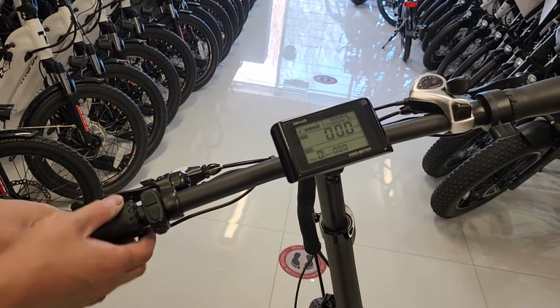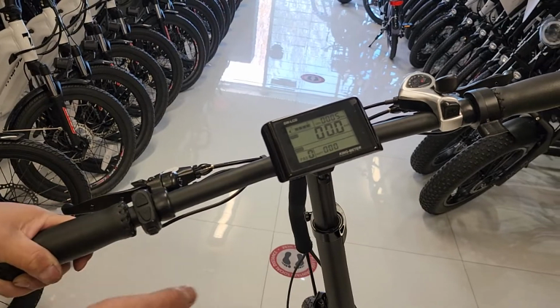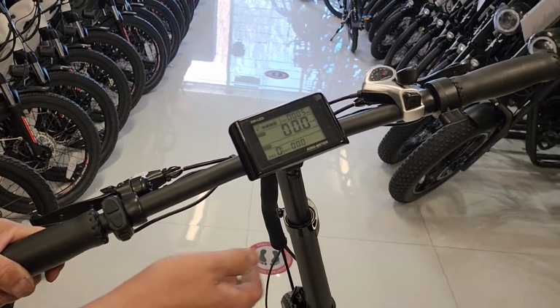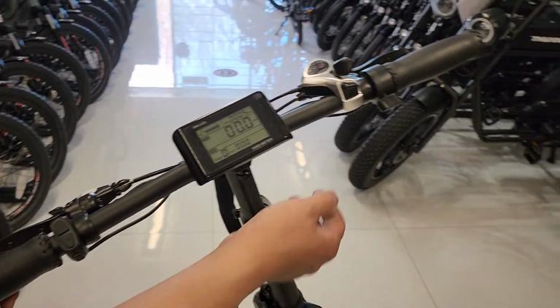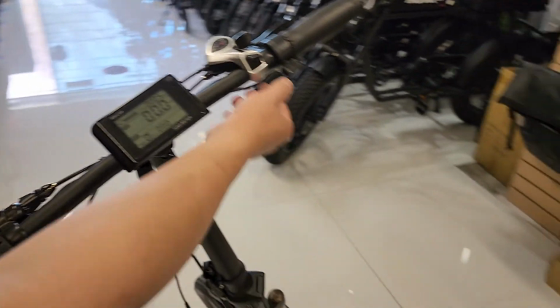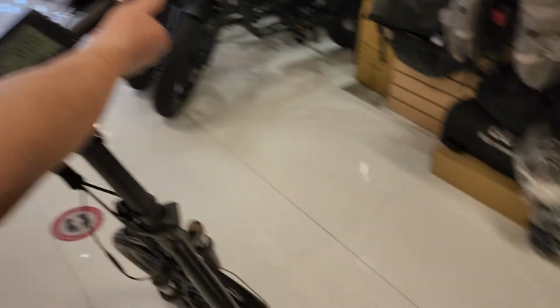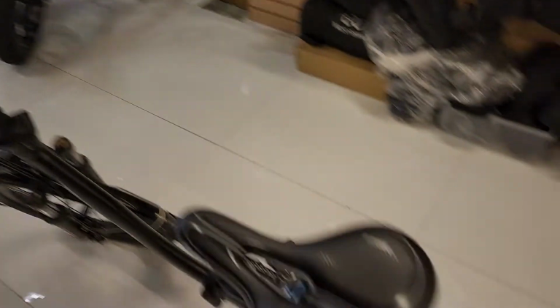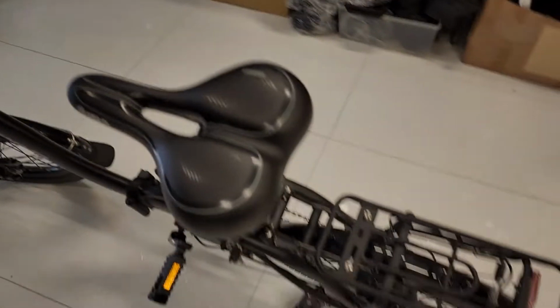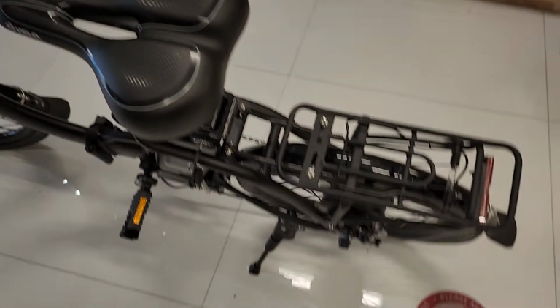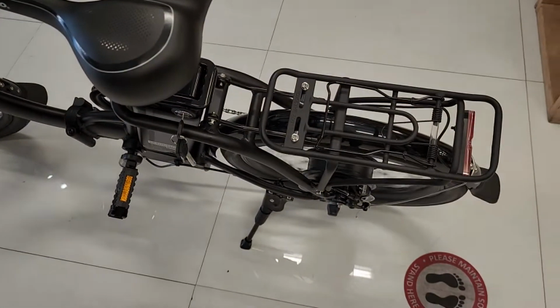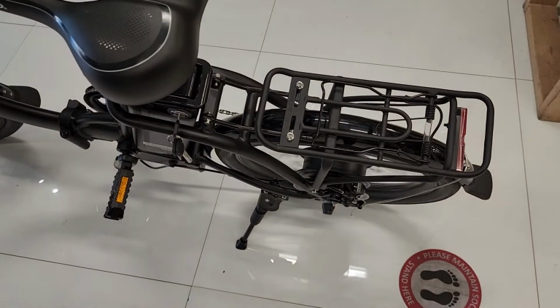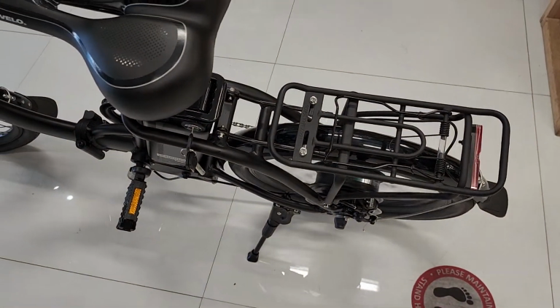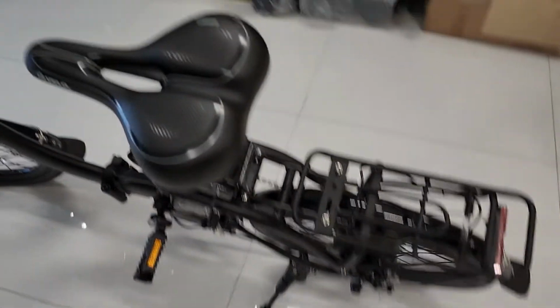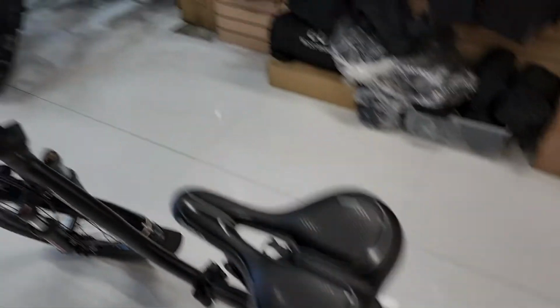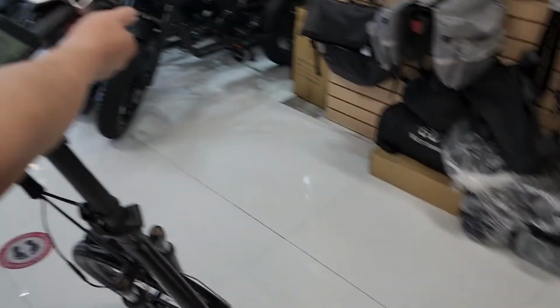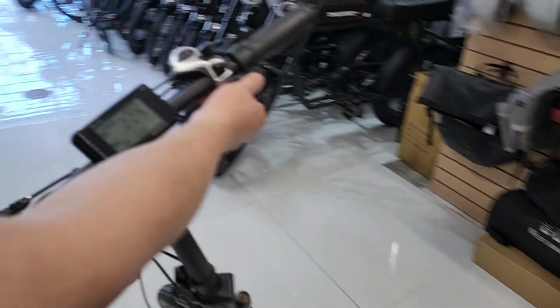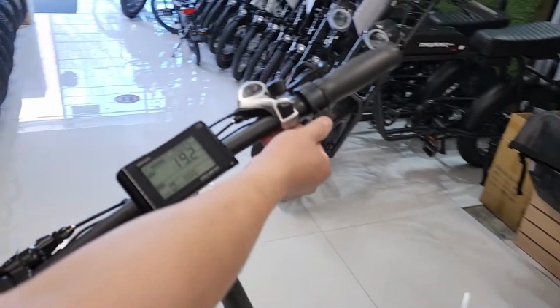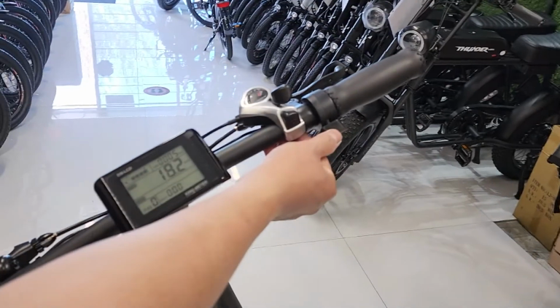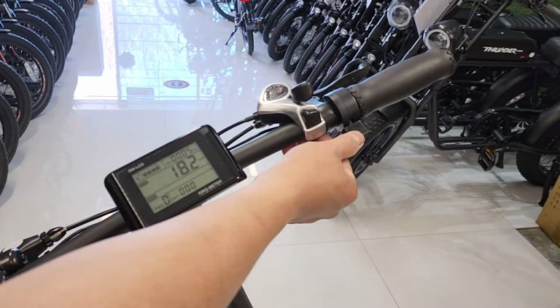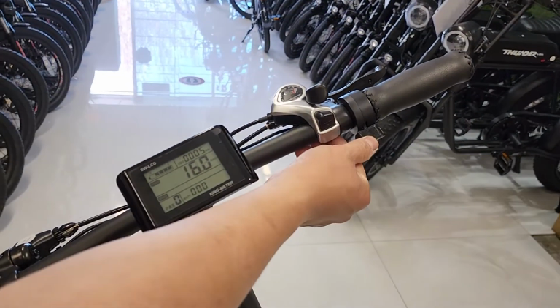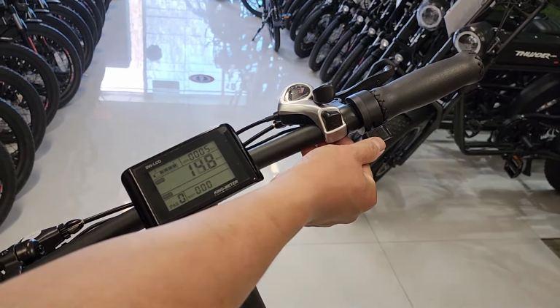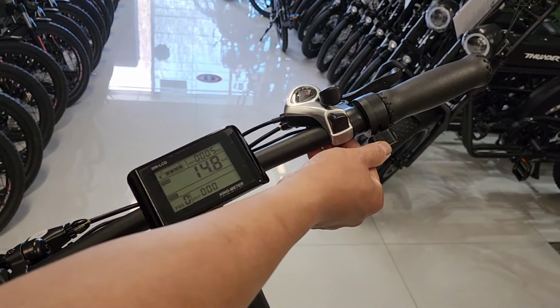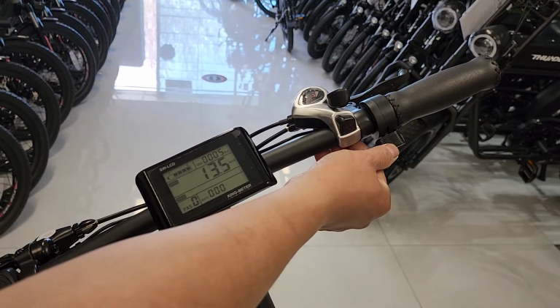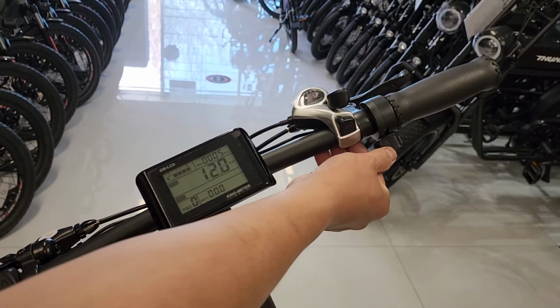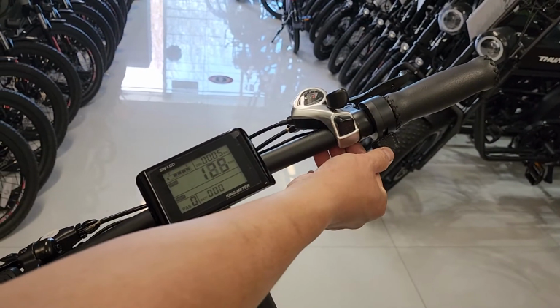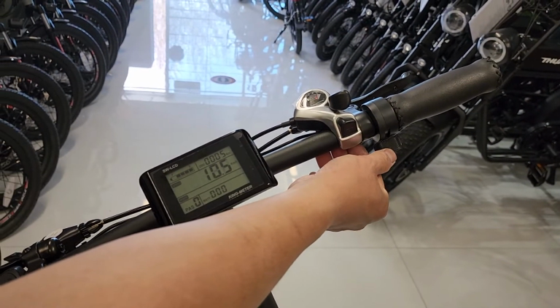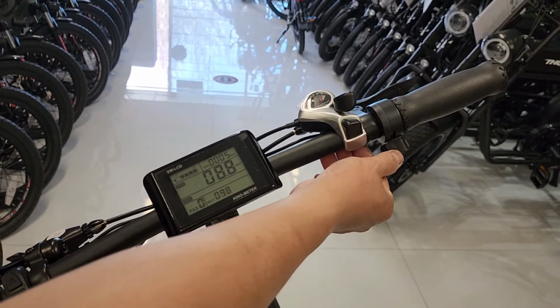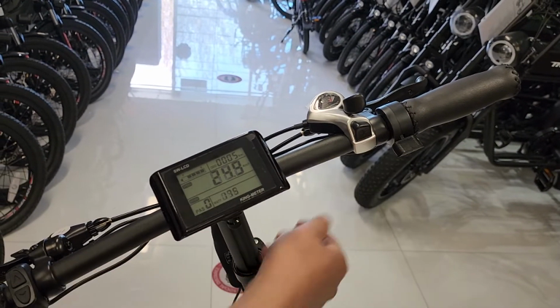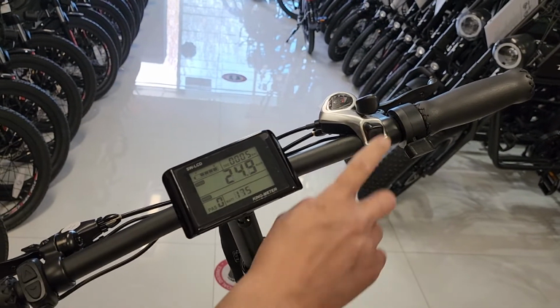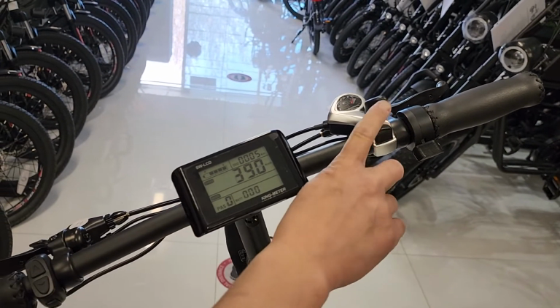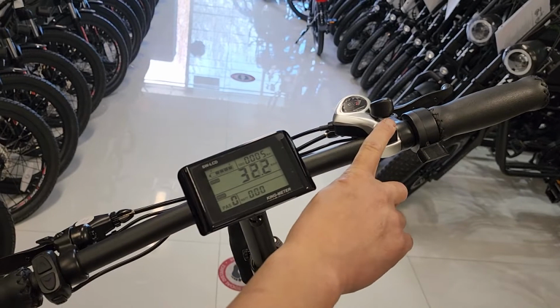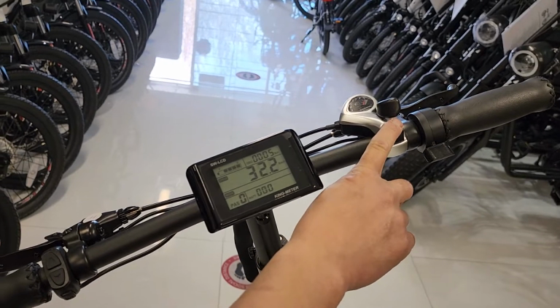The throttle still works even at level 0. For the throttle, you can press it lightly to go slow, or you can press it all the way down to go fast. You've got the gear shifter for the bicycle over here.